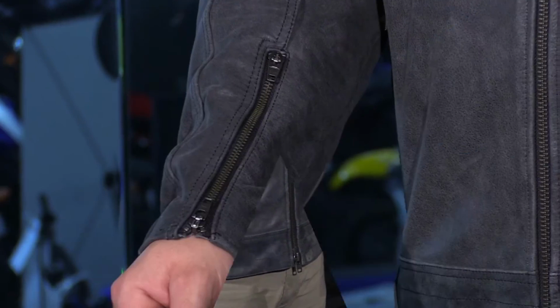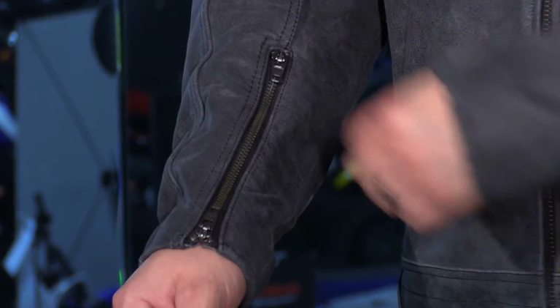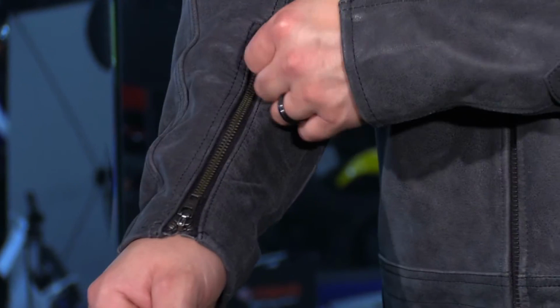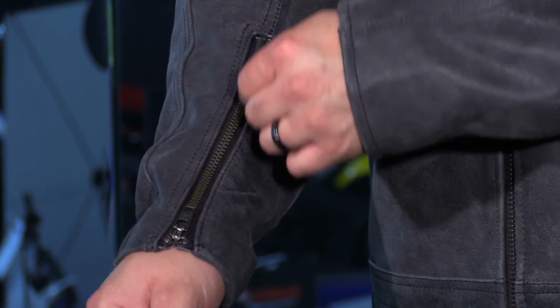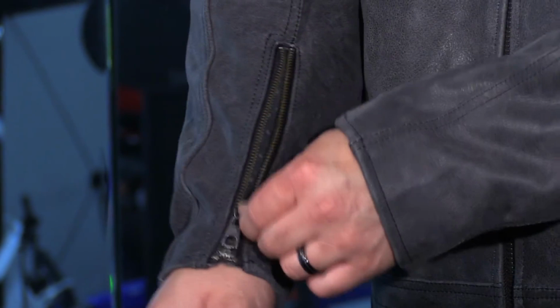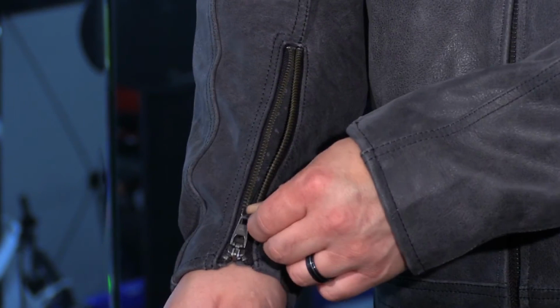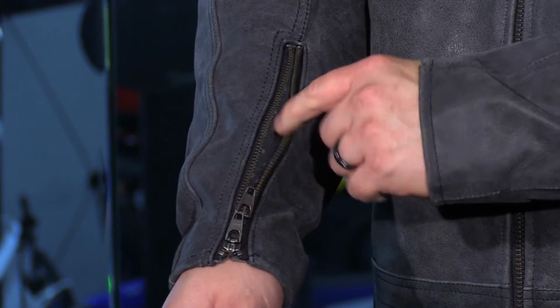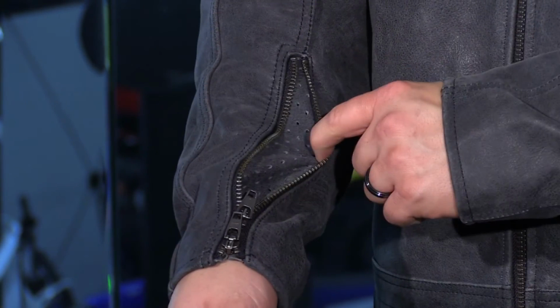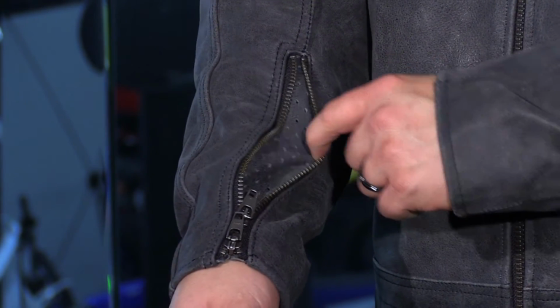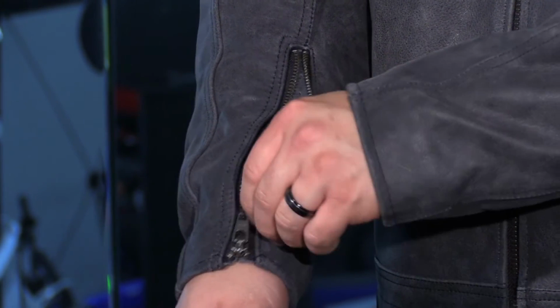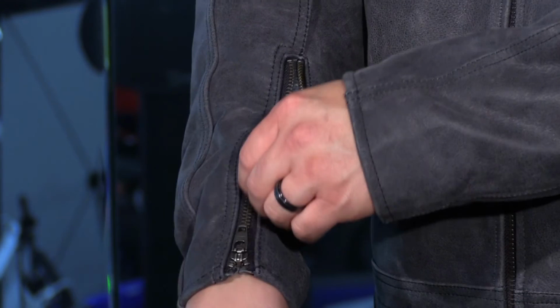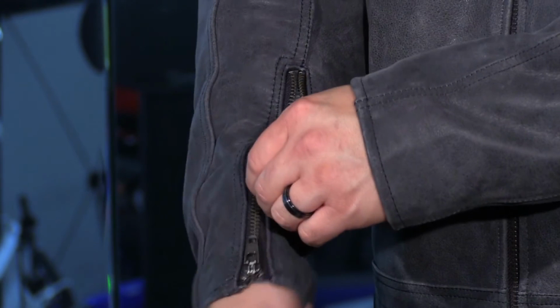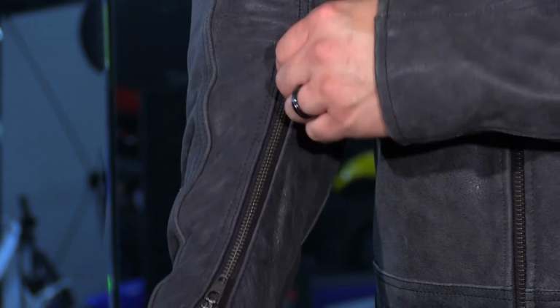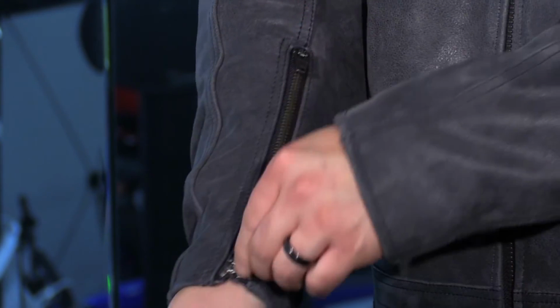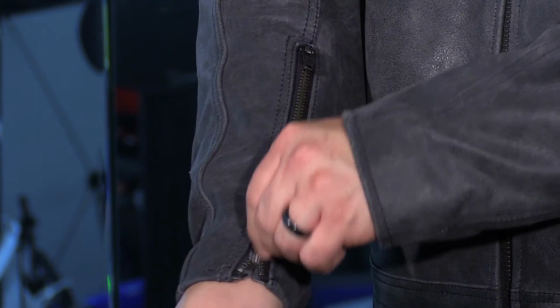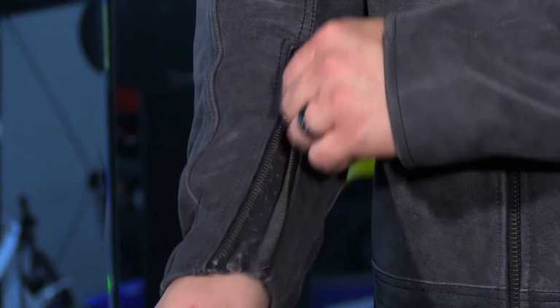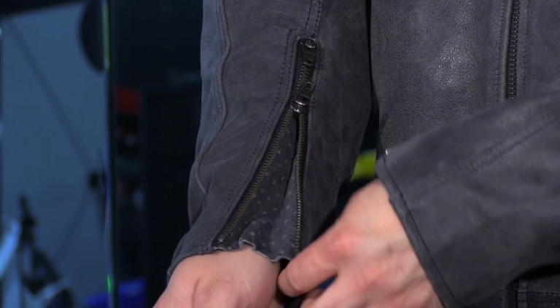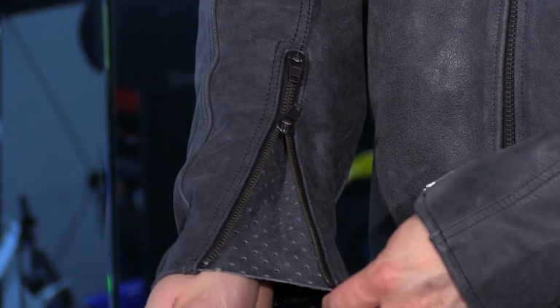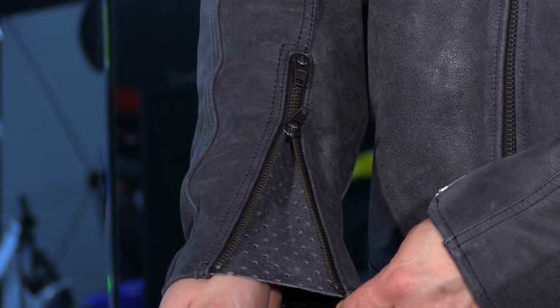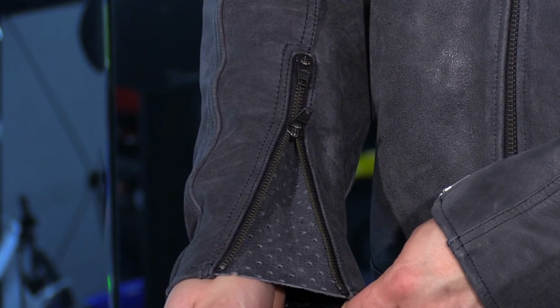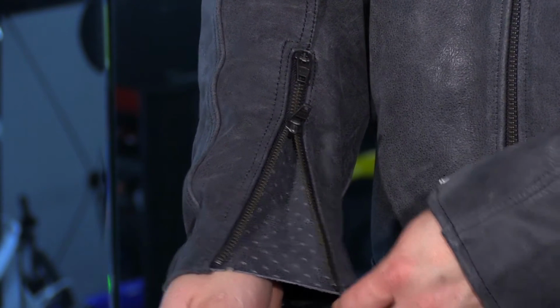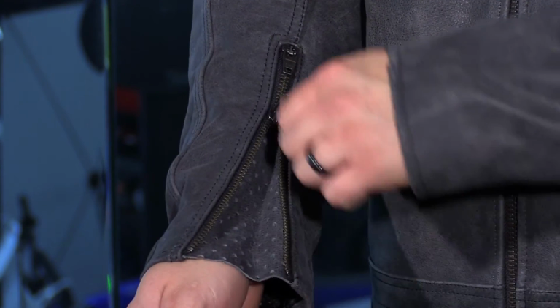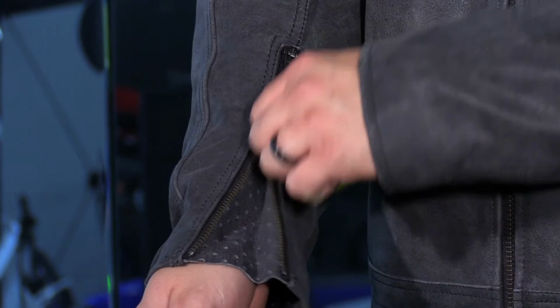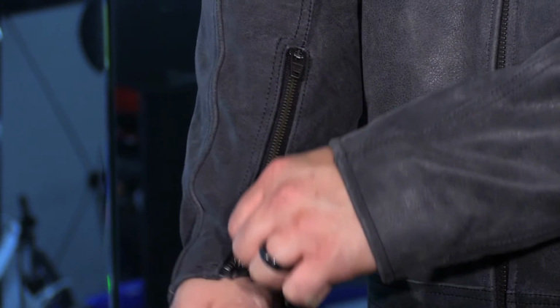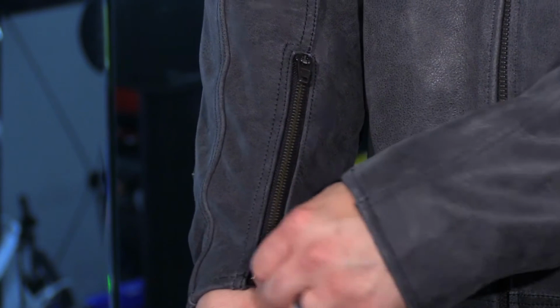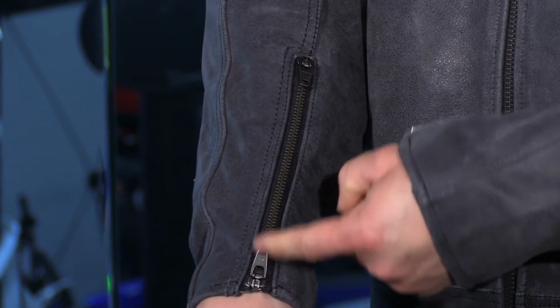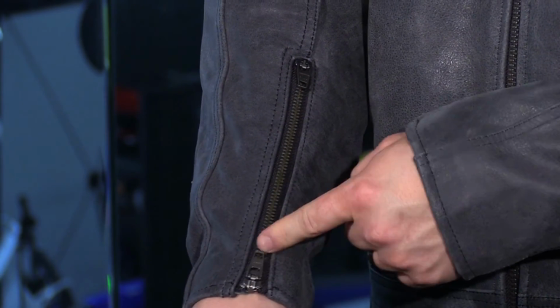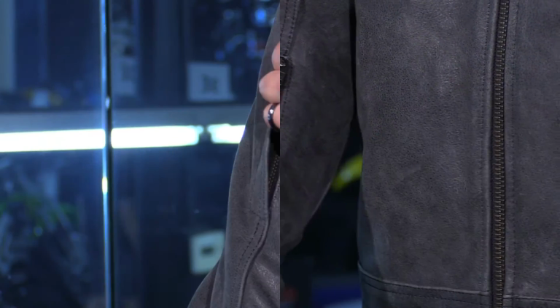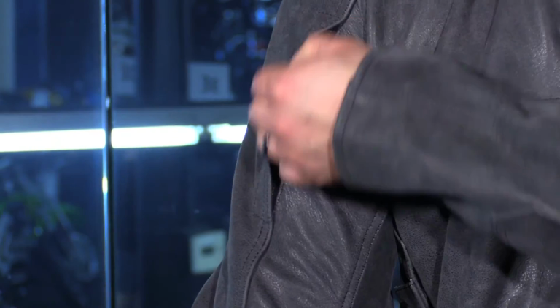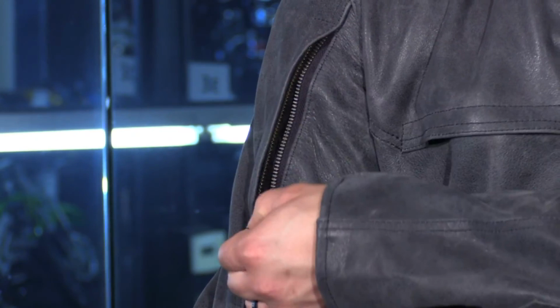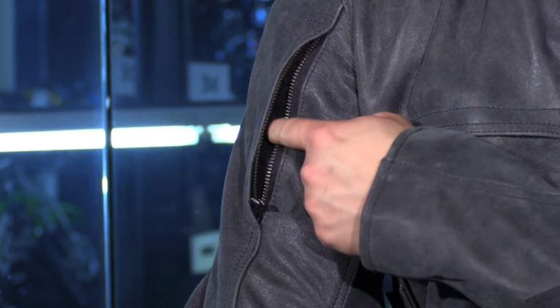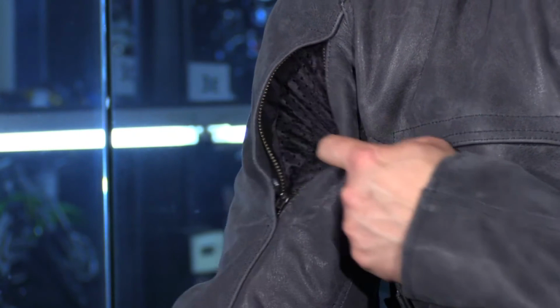You have this double-sided zipper in the cuff which is going to allow you to maintain that closure around the wrist, but you can open it up just a bit to get some airflow up the sleeve. That's combined with bicep vents that are actually going to flare open while you're in the riding position.